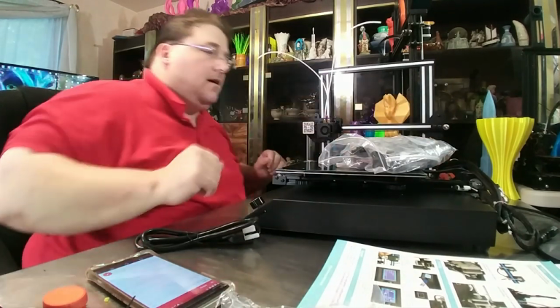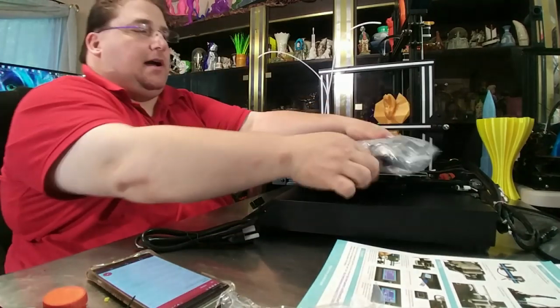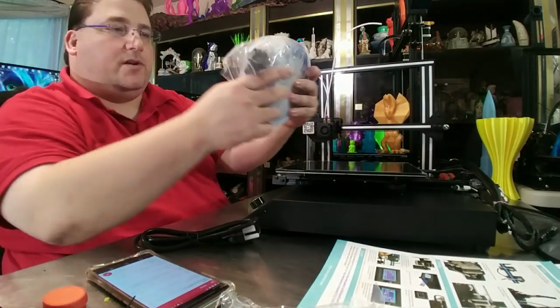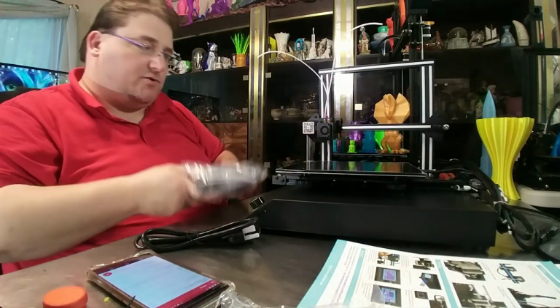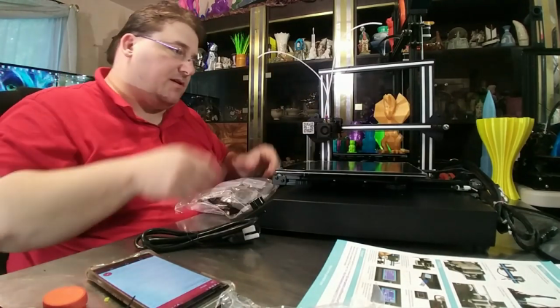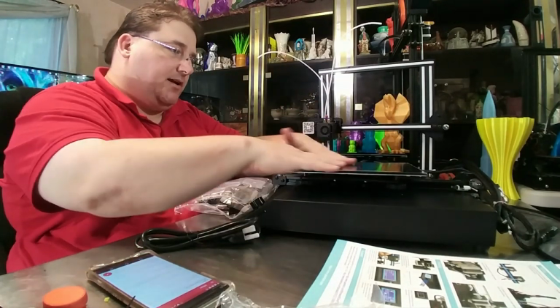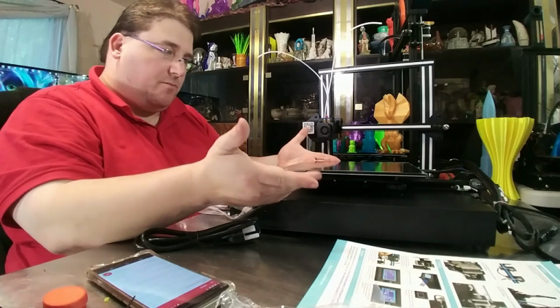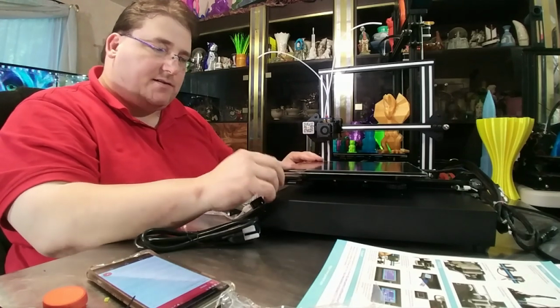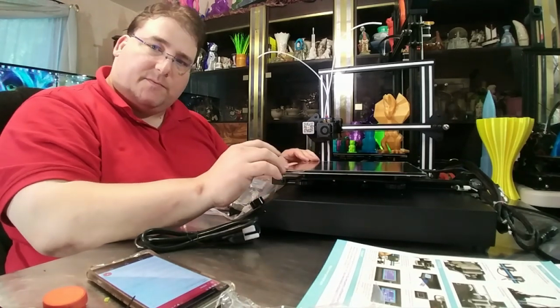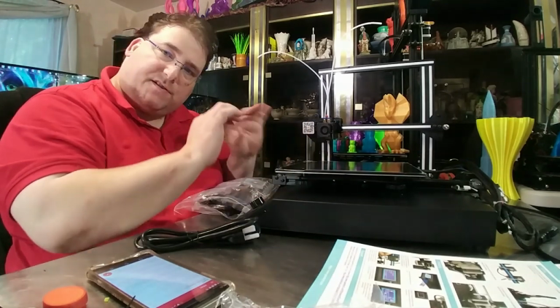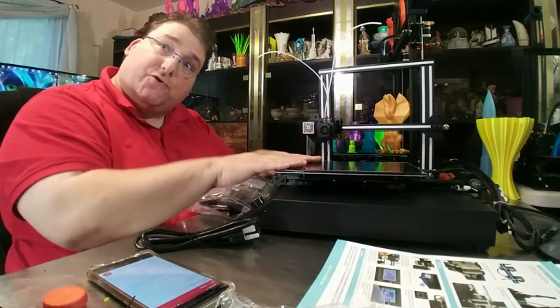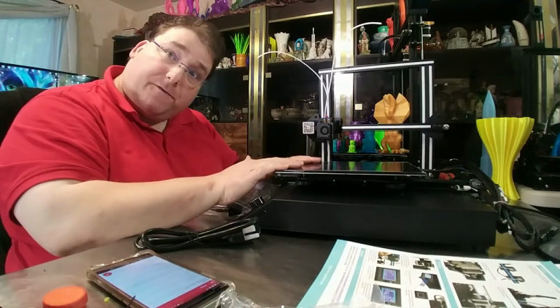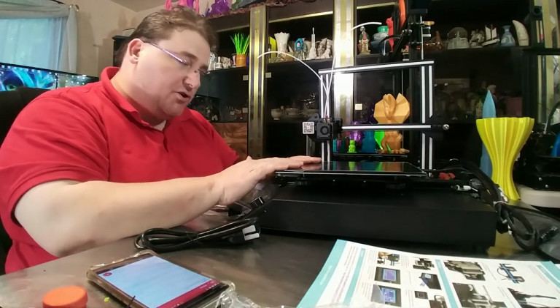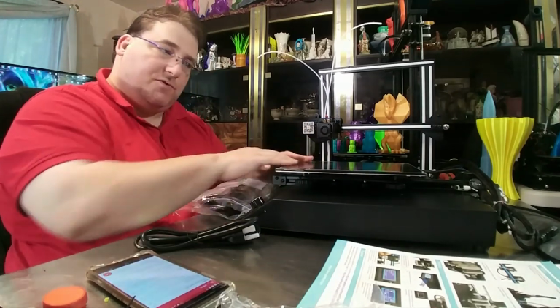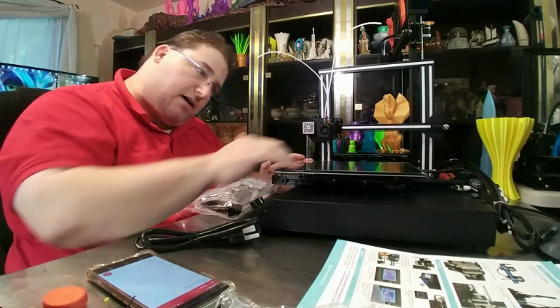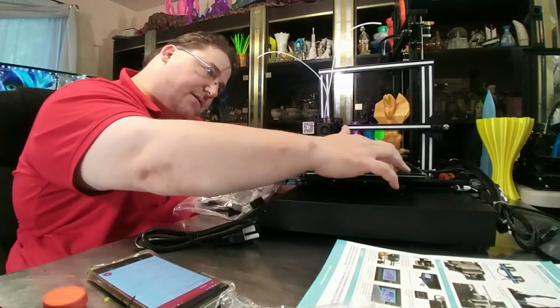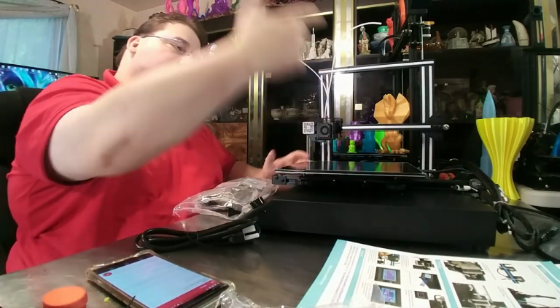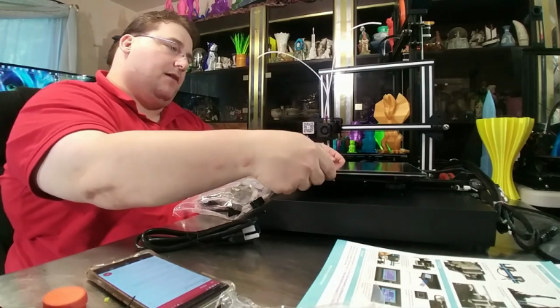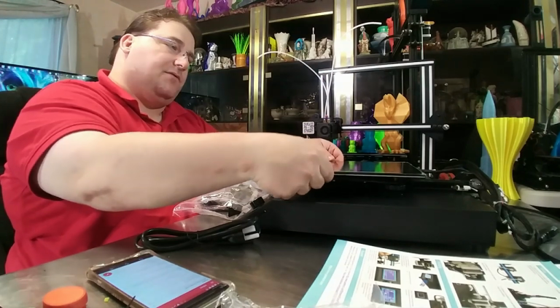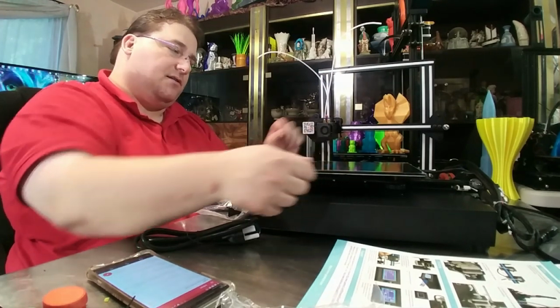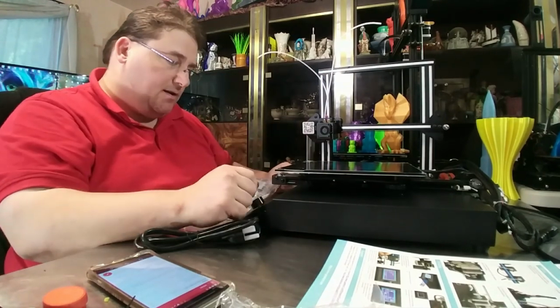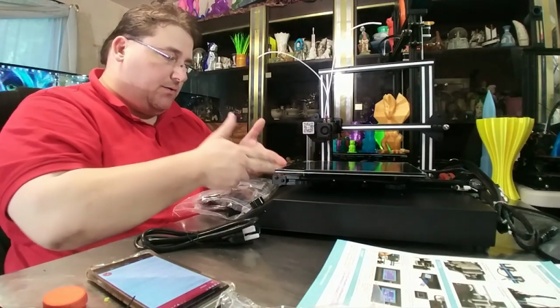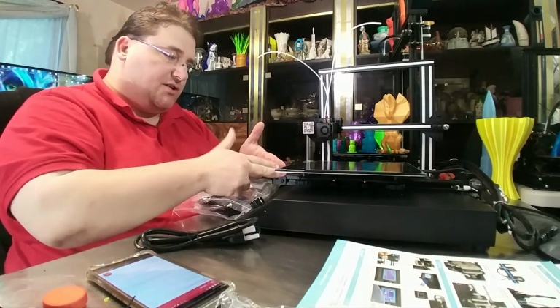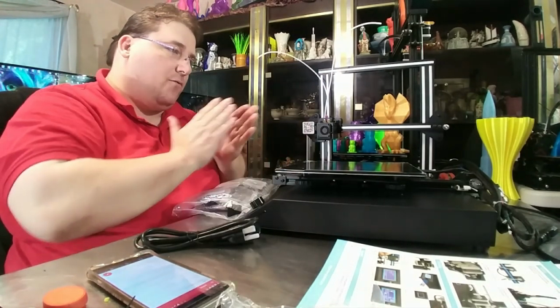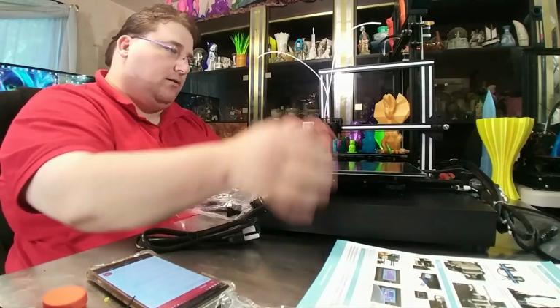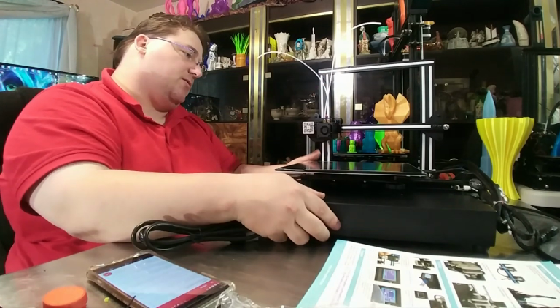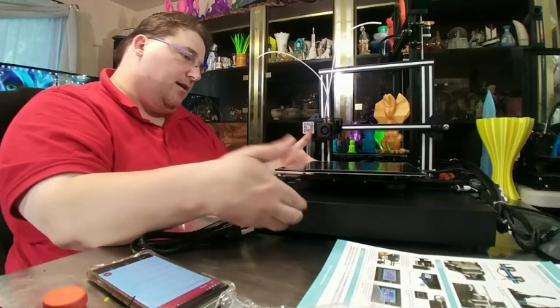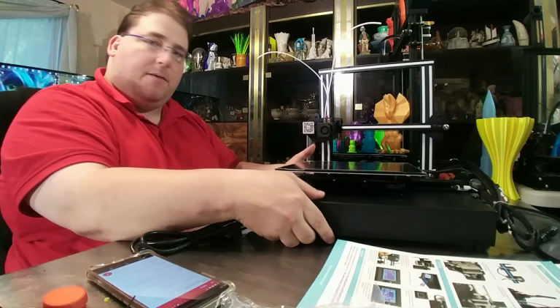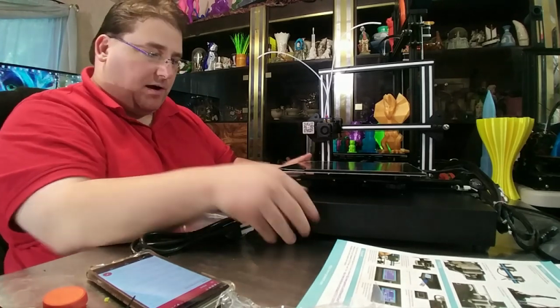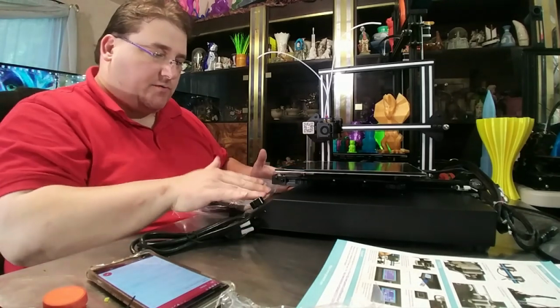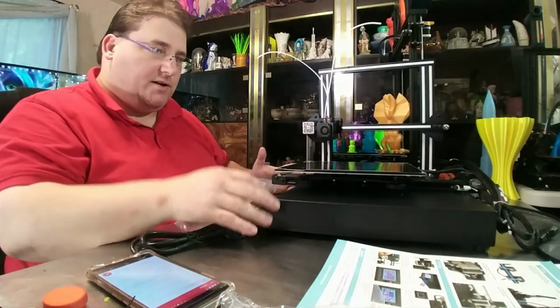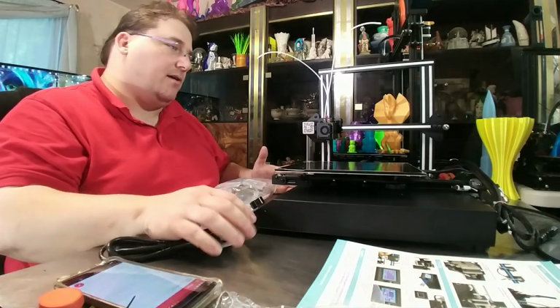Then you have your goodie bag, which we'll go through in a second. Here is your base. Supposedly this is 255 cubed — so 255, 255, 255. I do have to tighten this bed. You have a 2040 rail going this way, a metal box screen, and SD card knob.